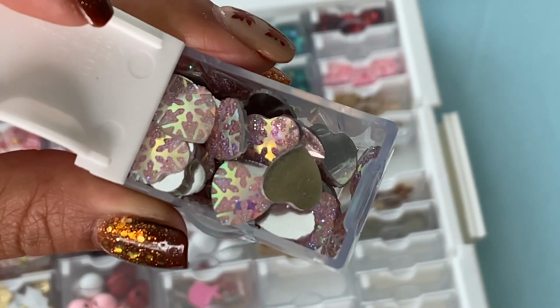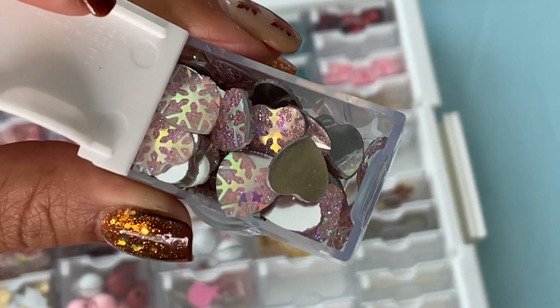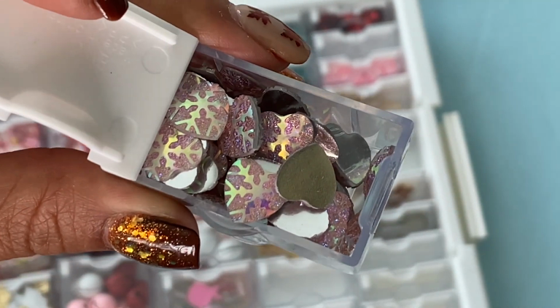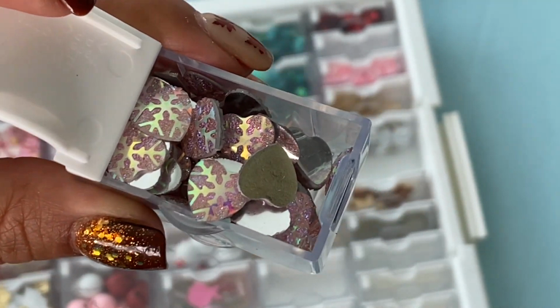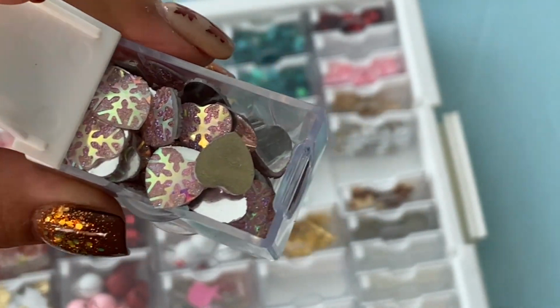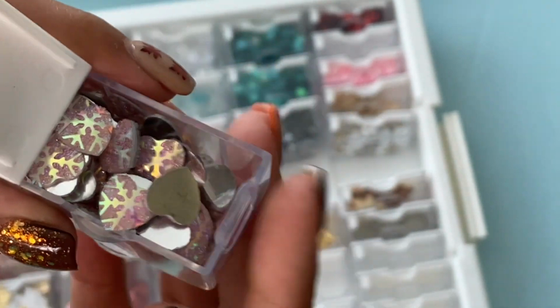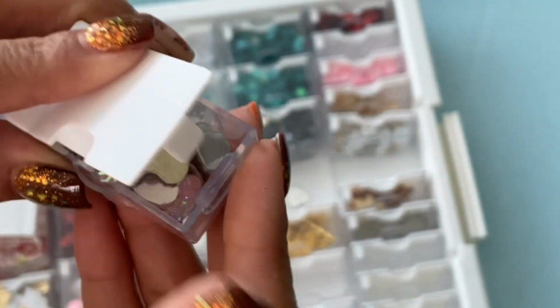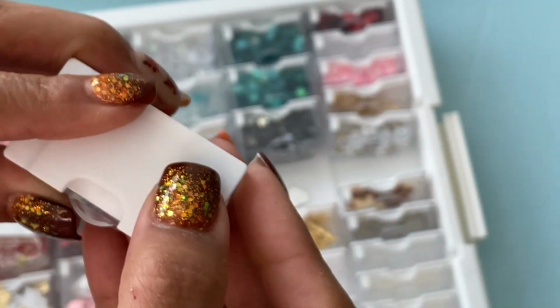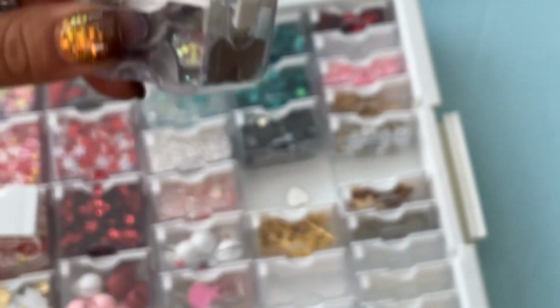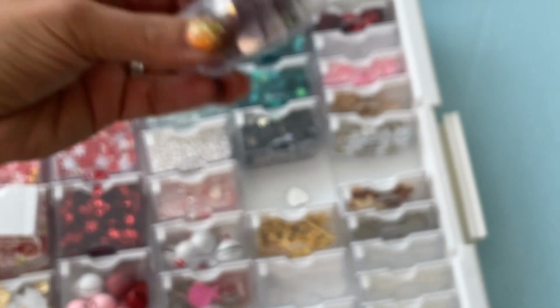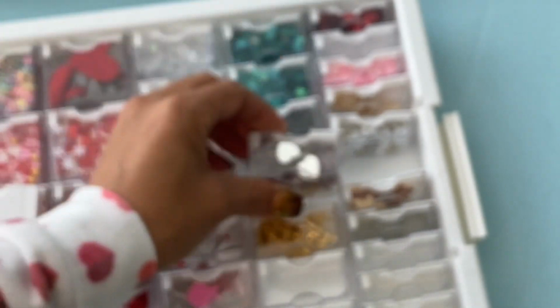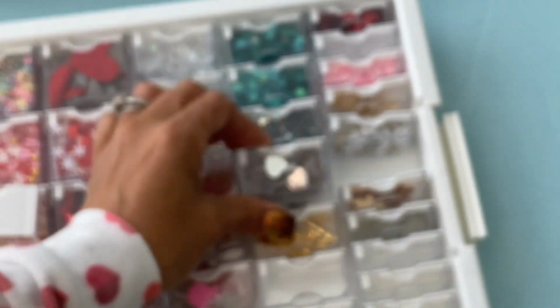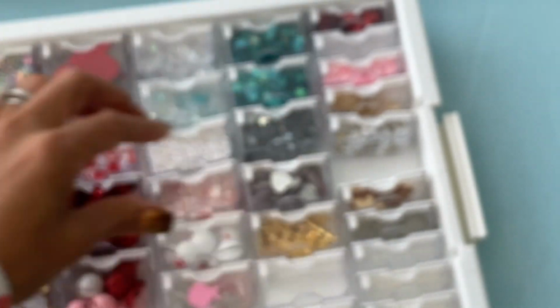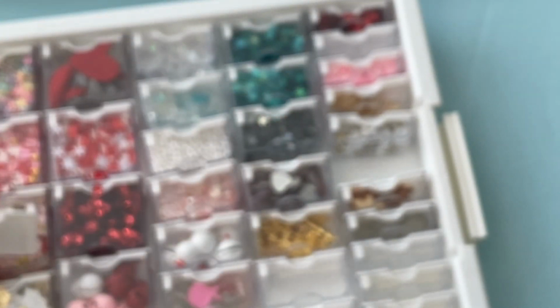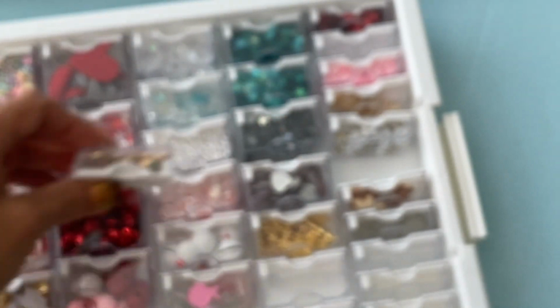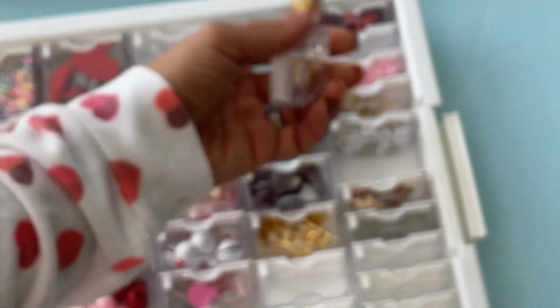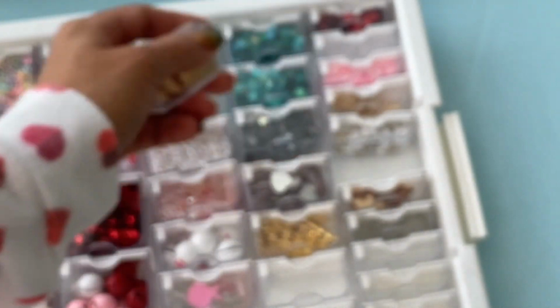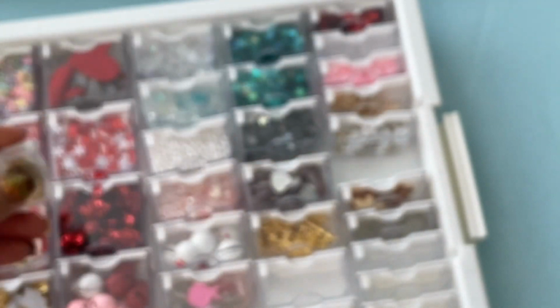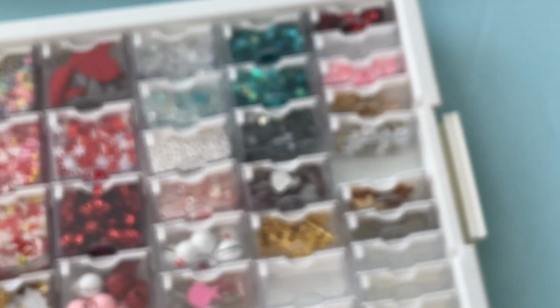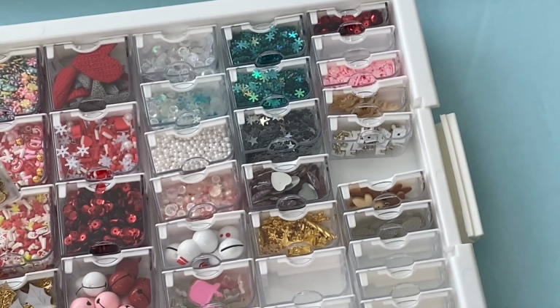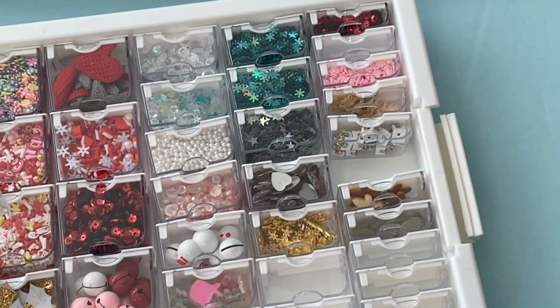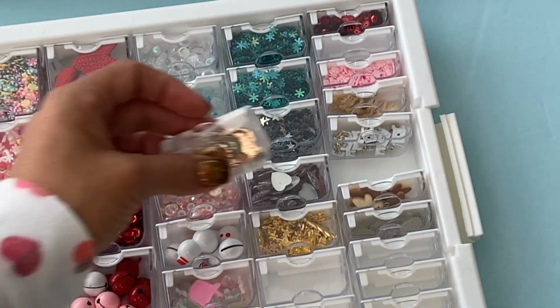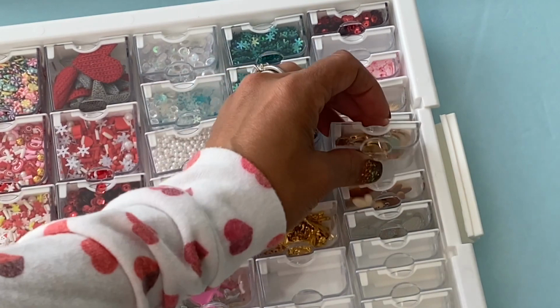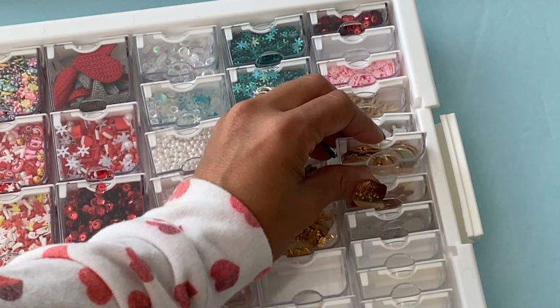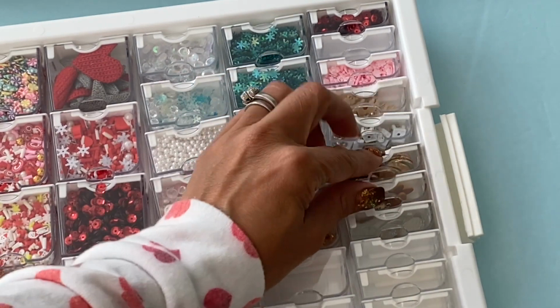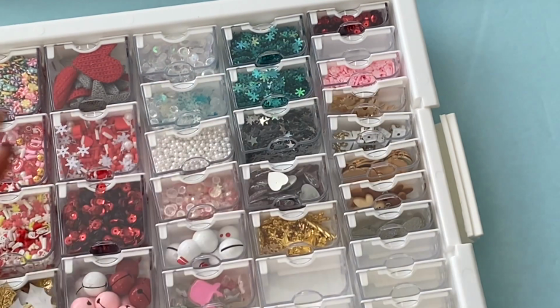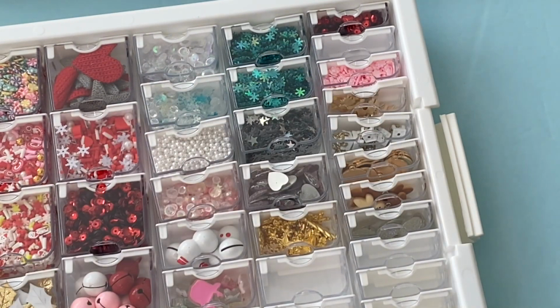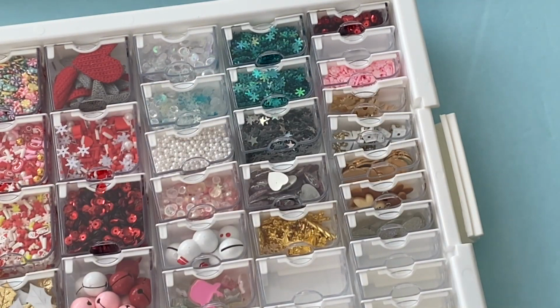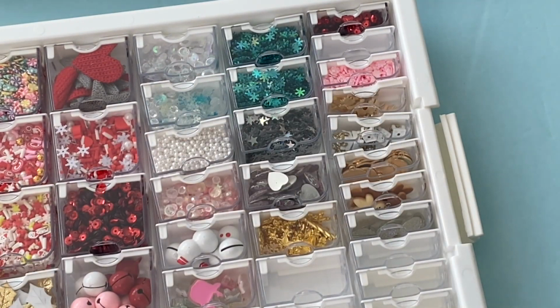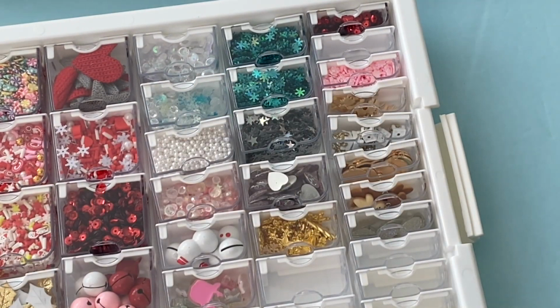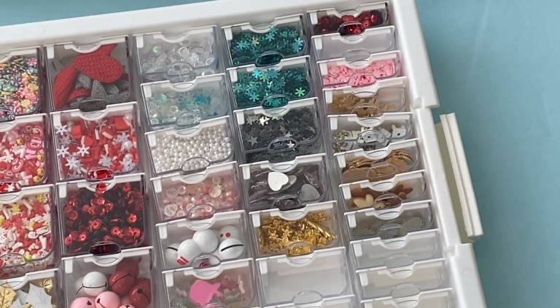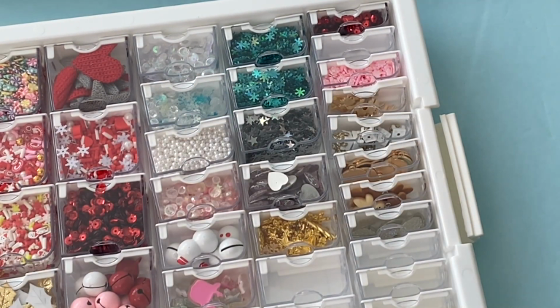I just wanted to show you this really quick. I think this is a perfect way to store your embellishments by season, just to give you an idea. And then the last thing I wanted to show you guys...